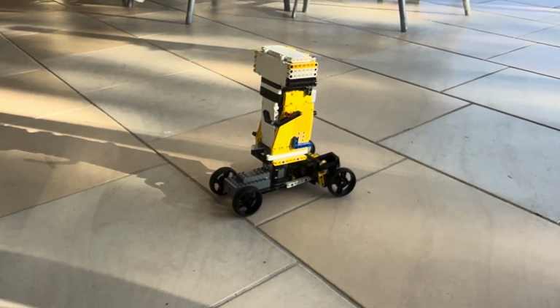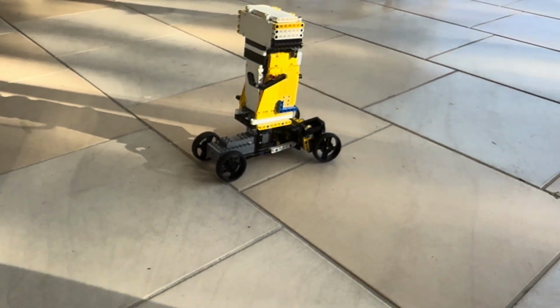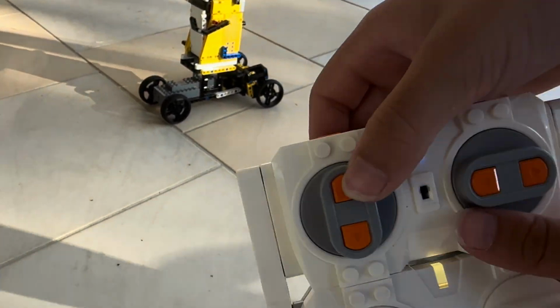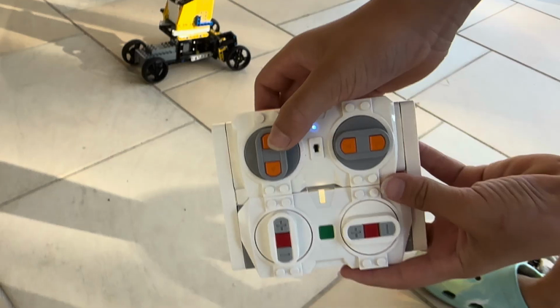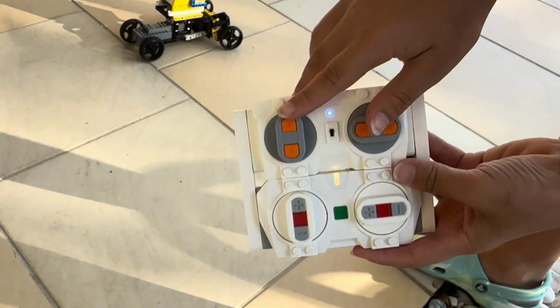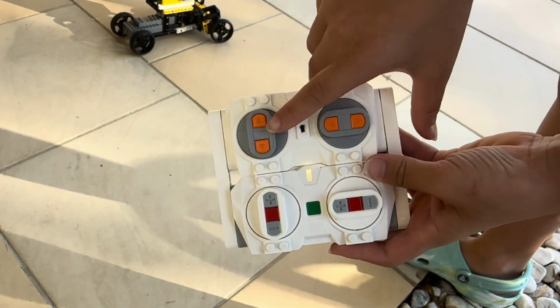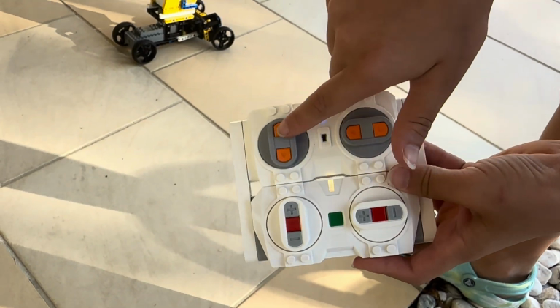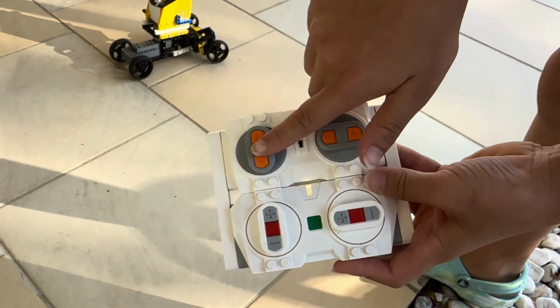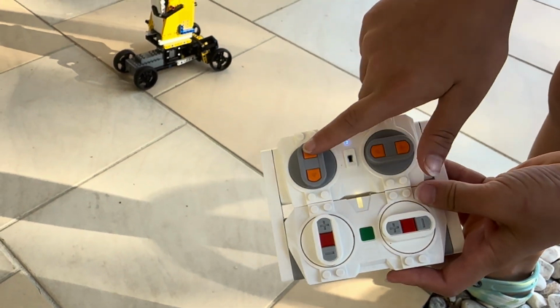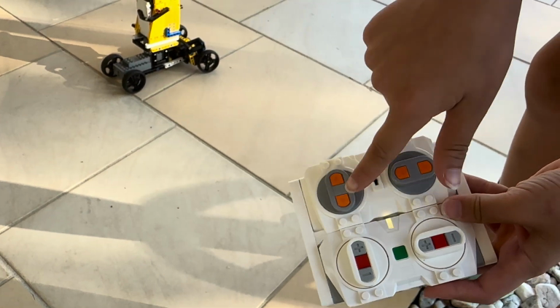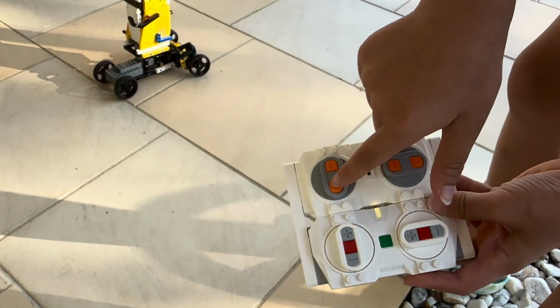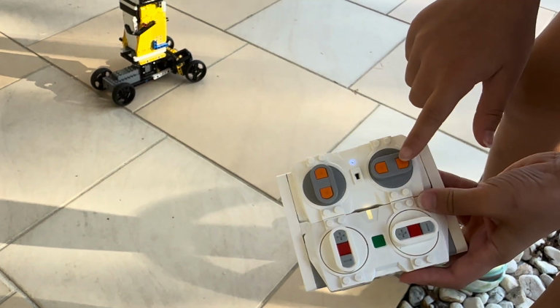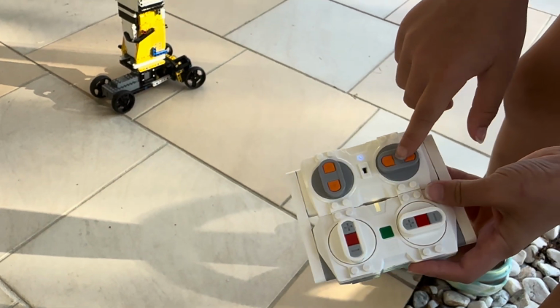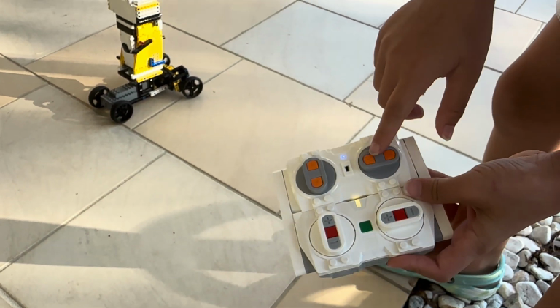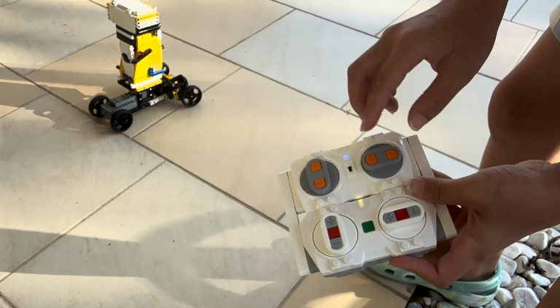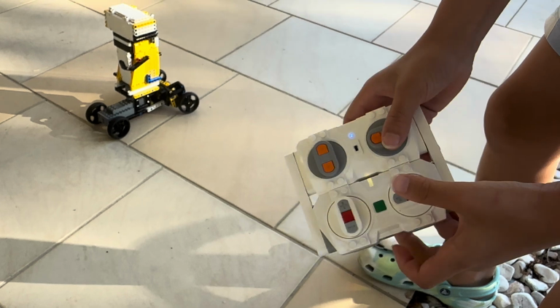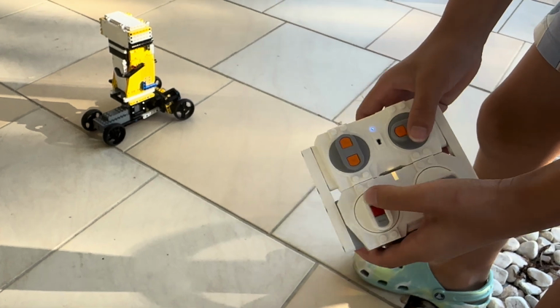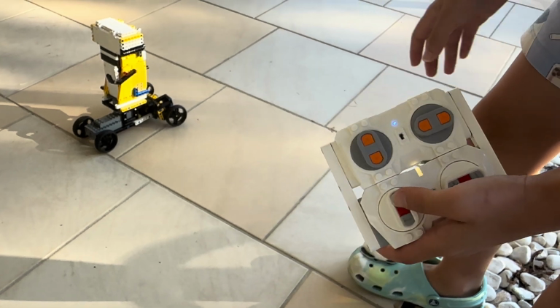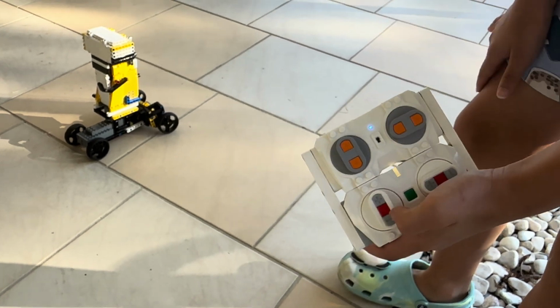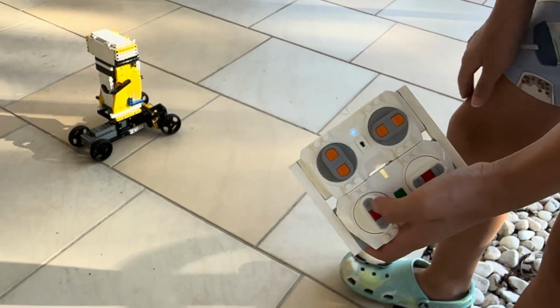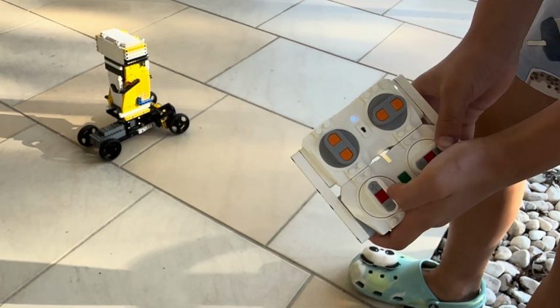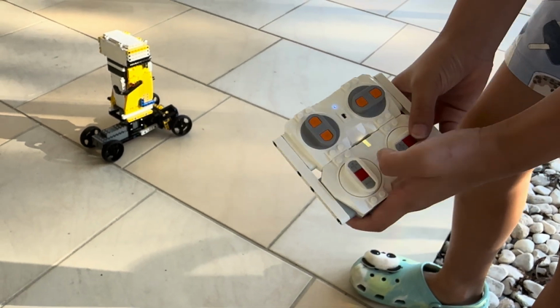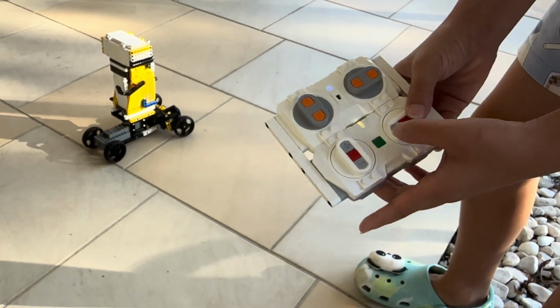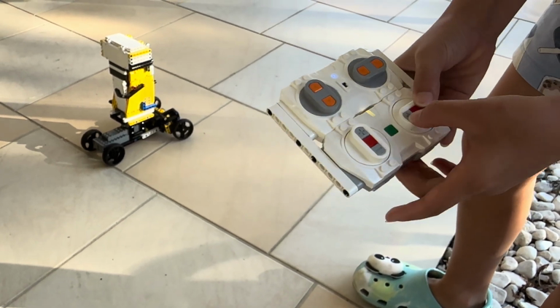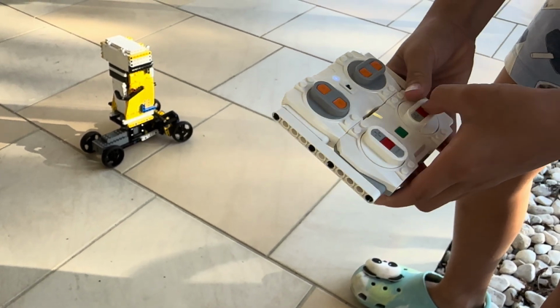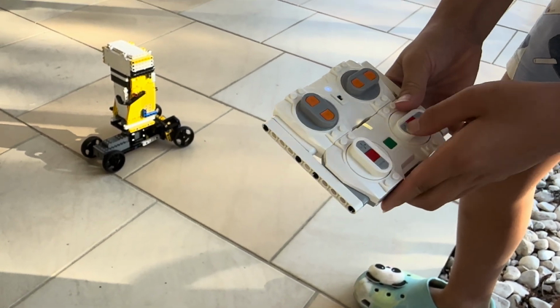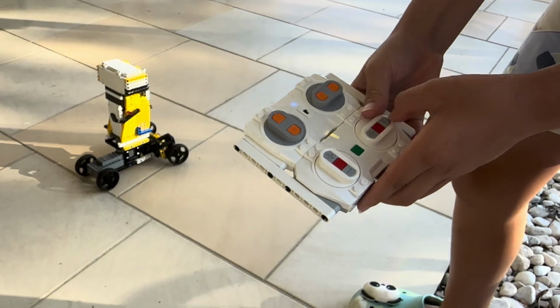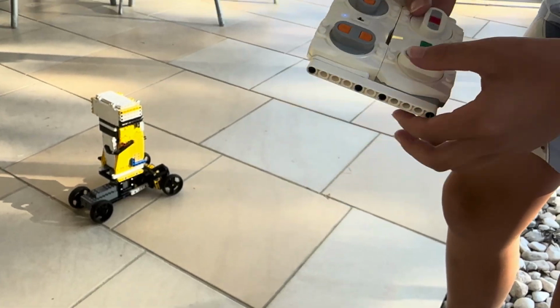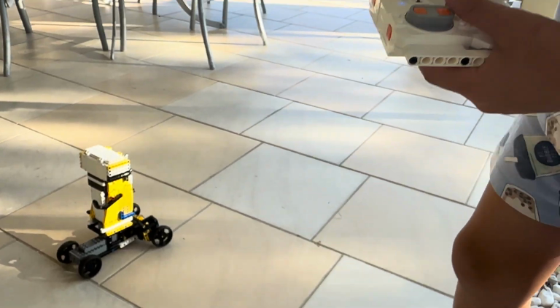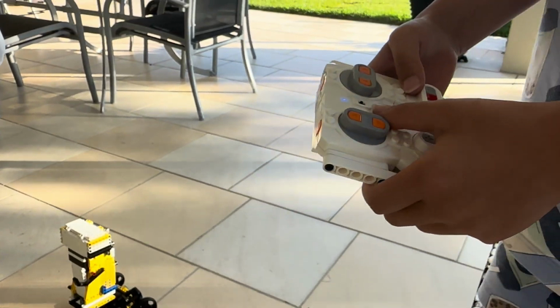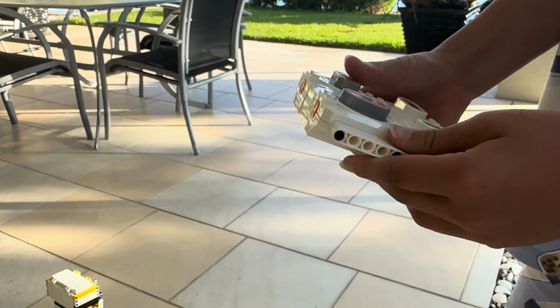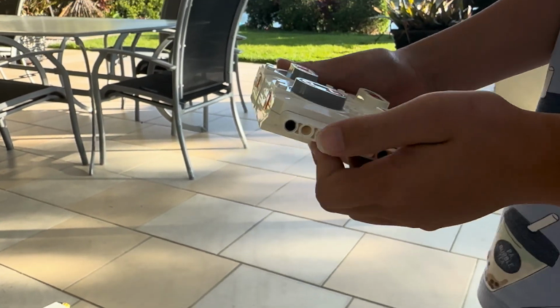This button is to go forward, this is backwards, and these are for turning left and right. This is for moving his arms, and these more for its right. Oh, that's a really cool controller. Yeah.